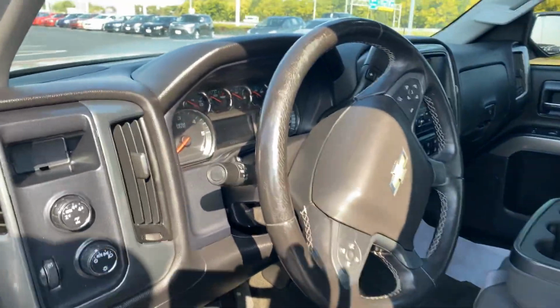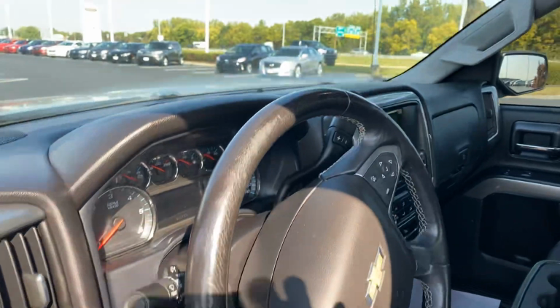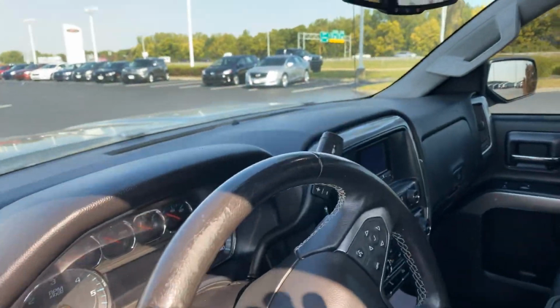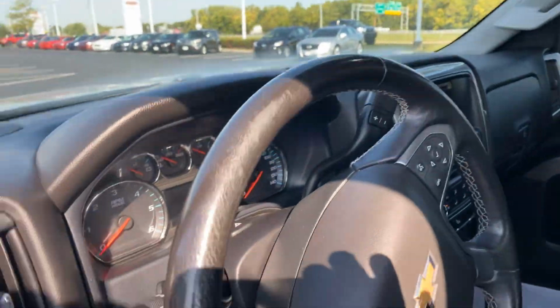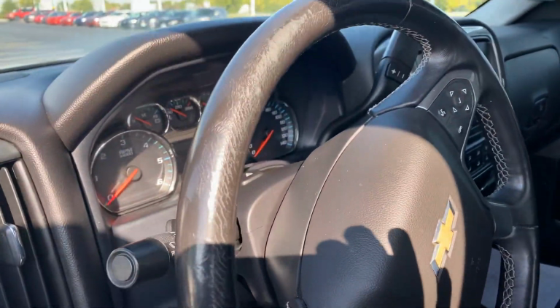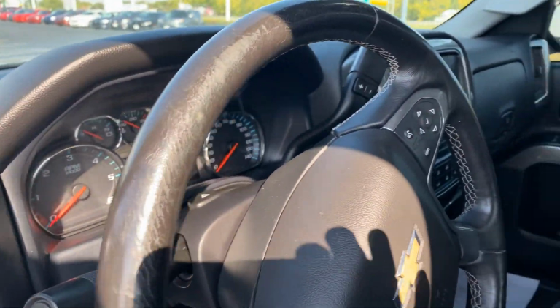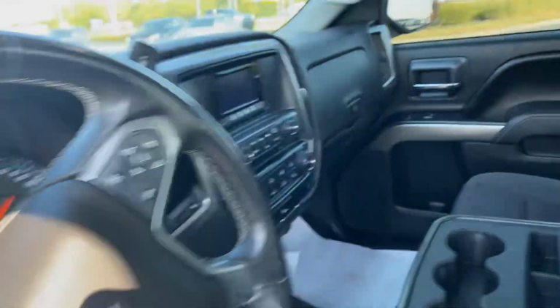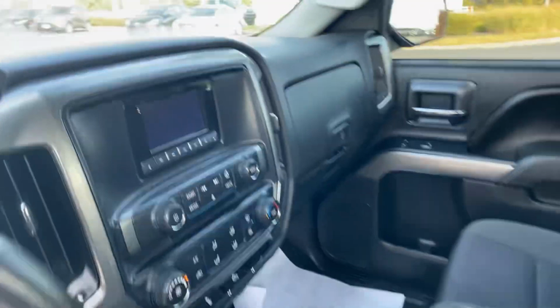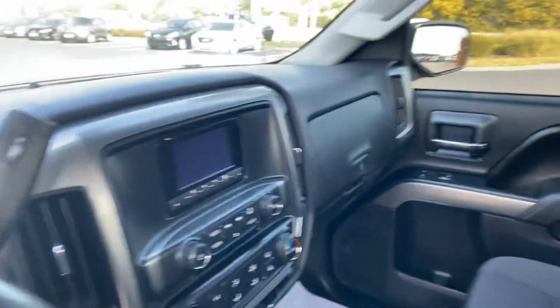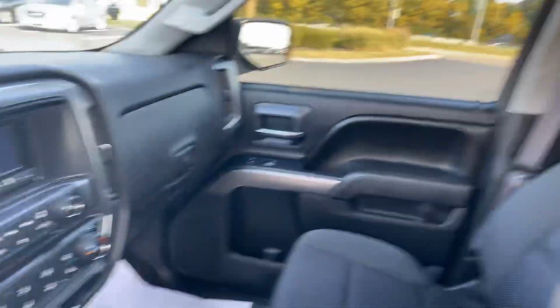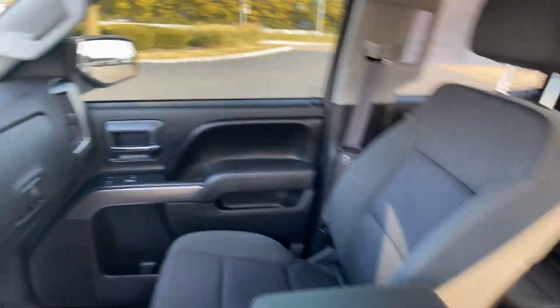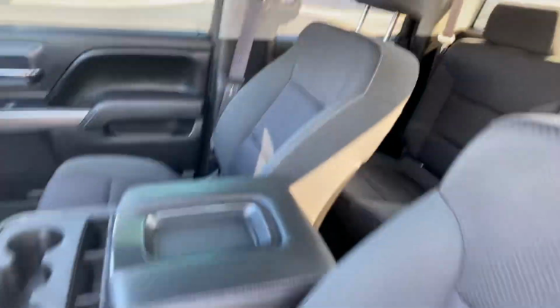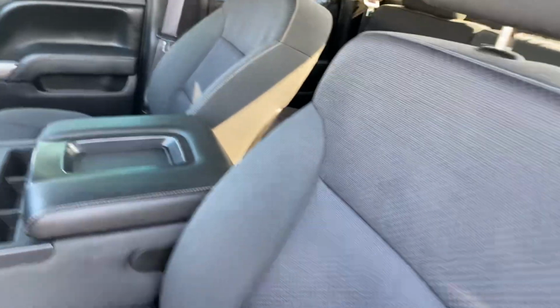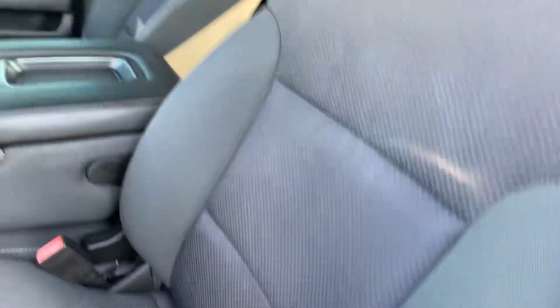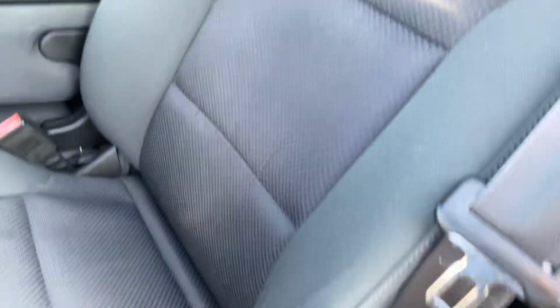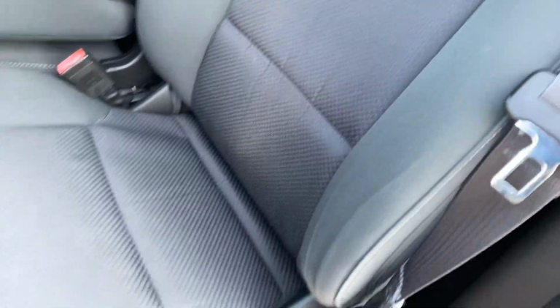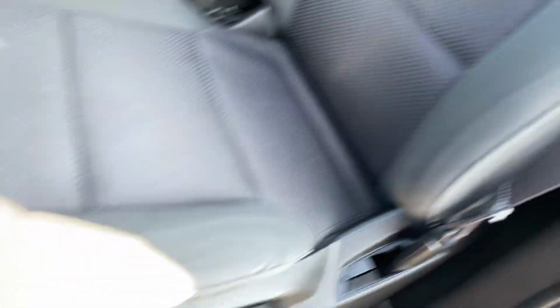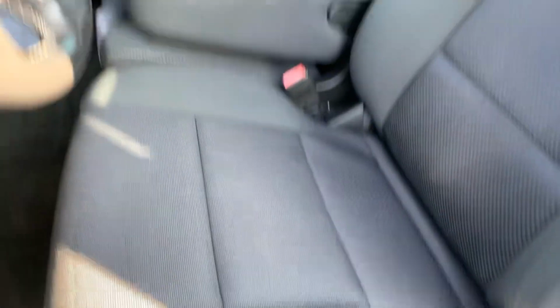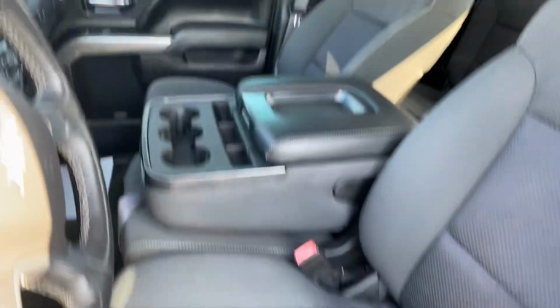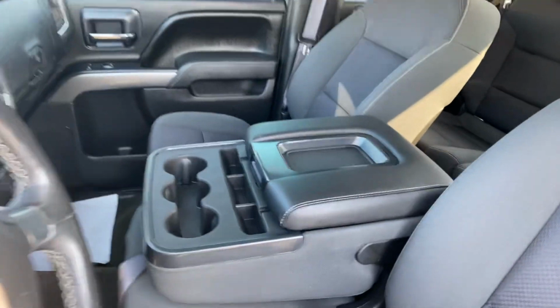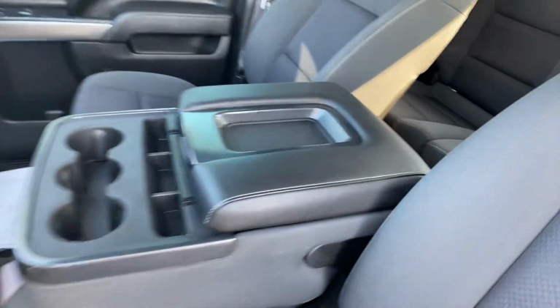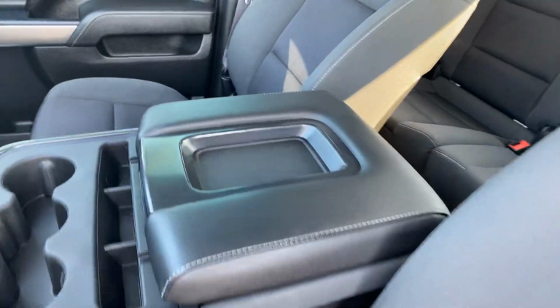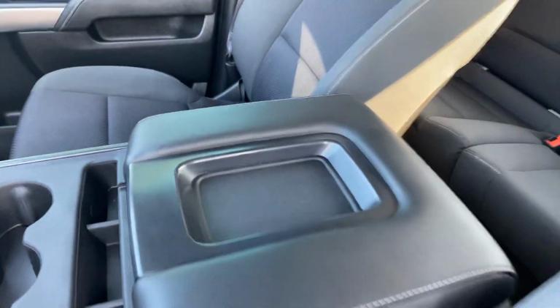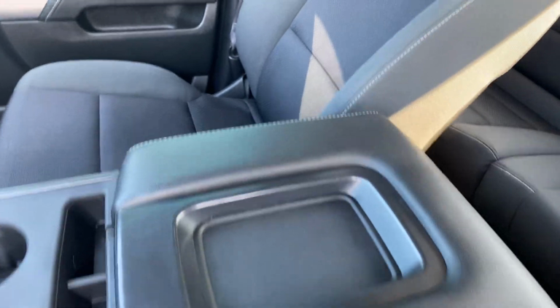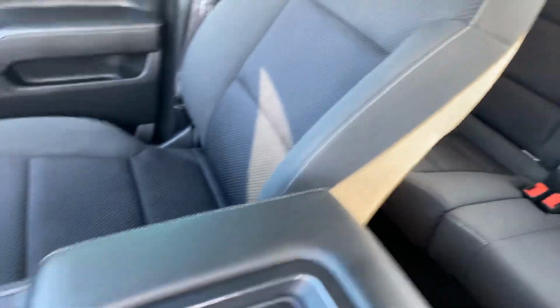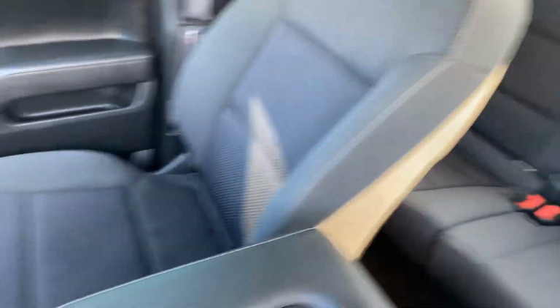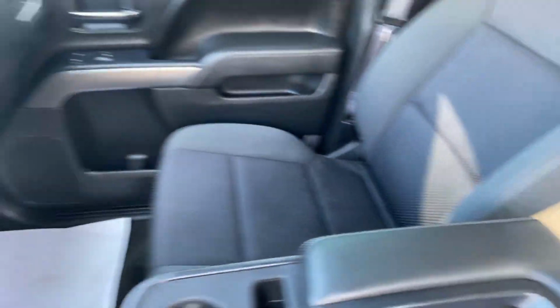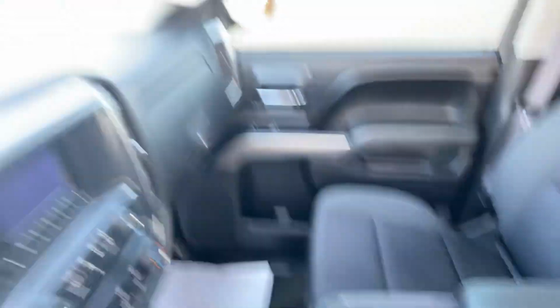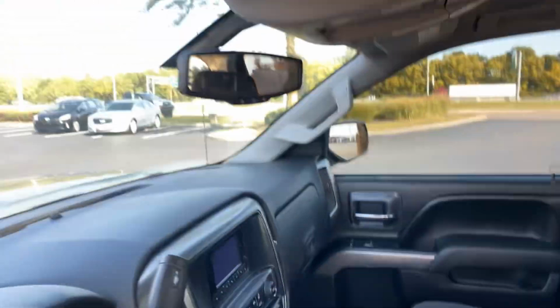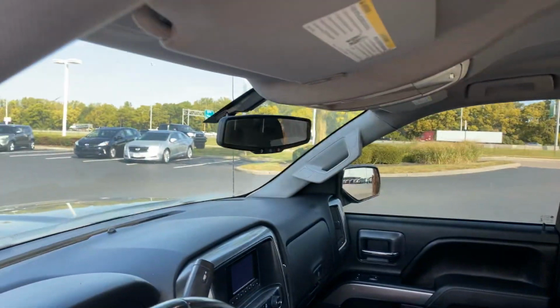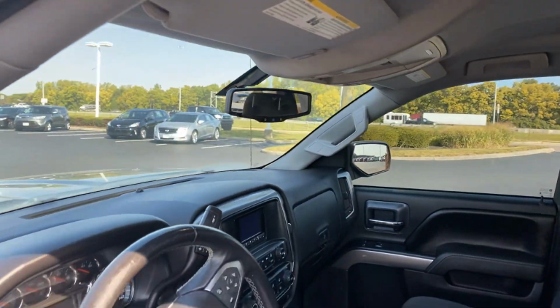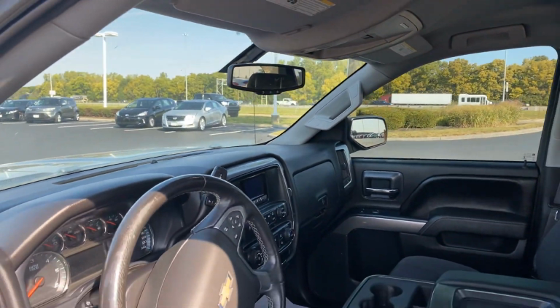It does have Bluetooth. Very clean vehicle — no wear on the seats or the armrest, very, very nice interior. It does have OnStar.